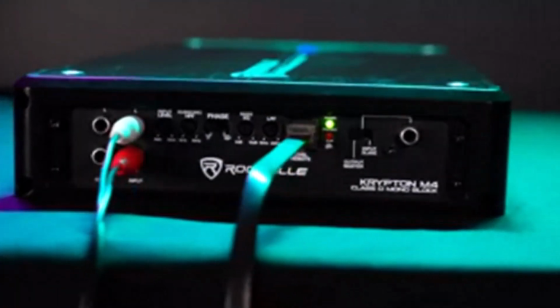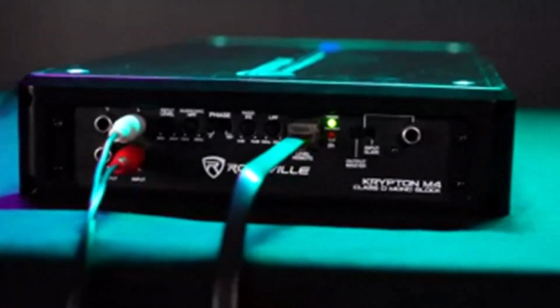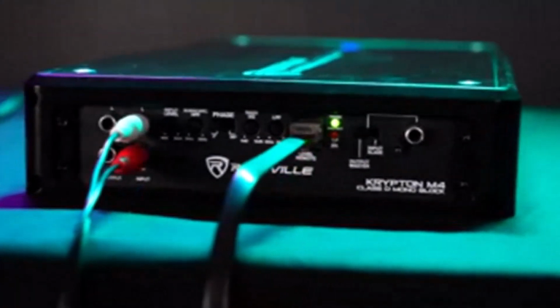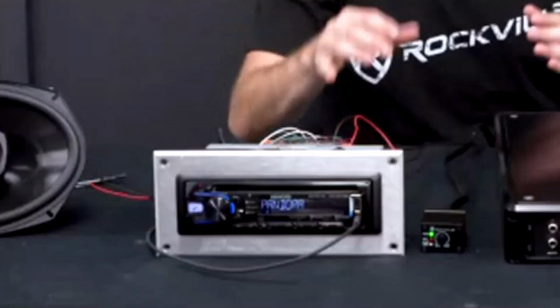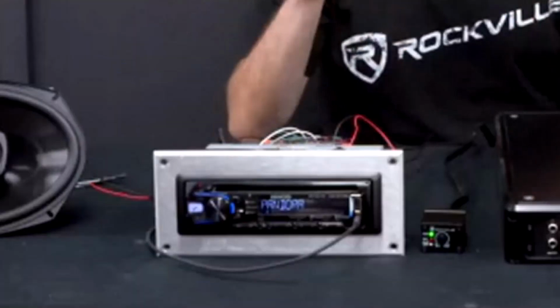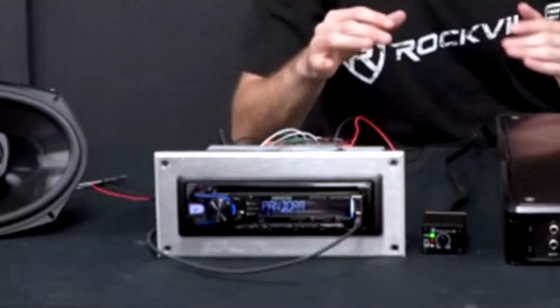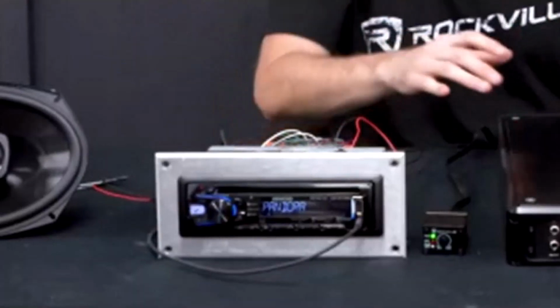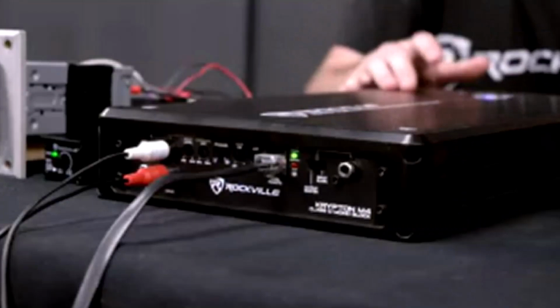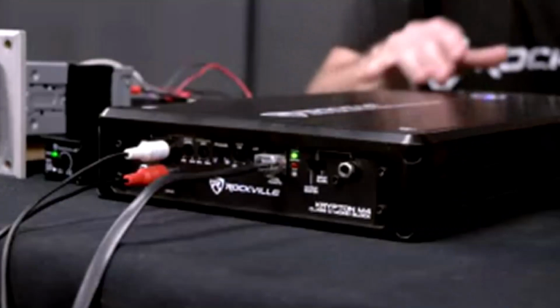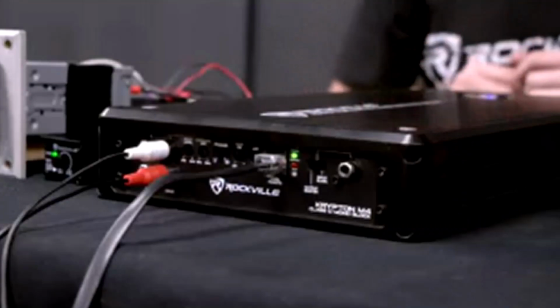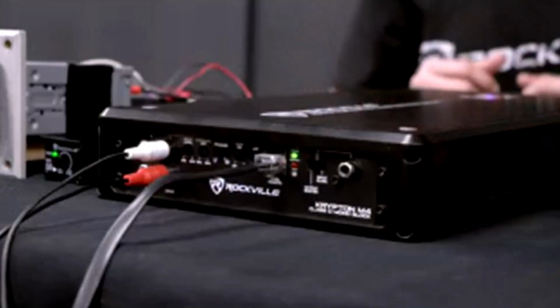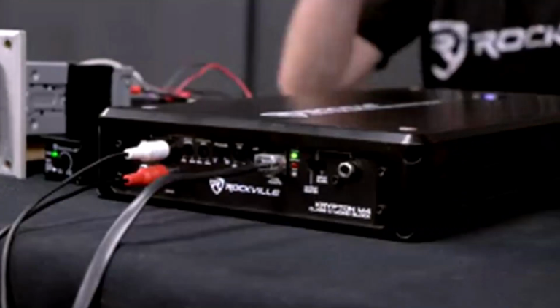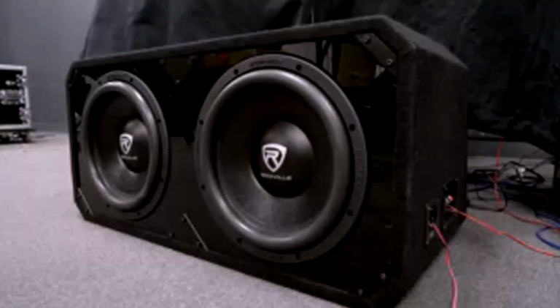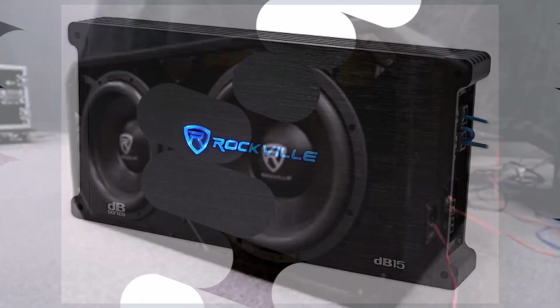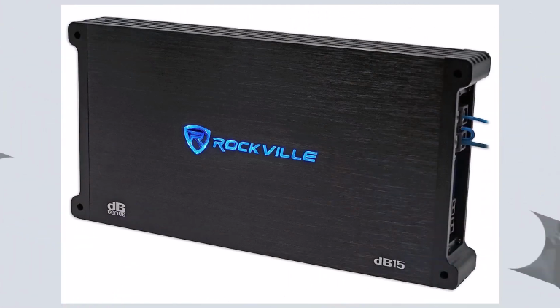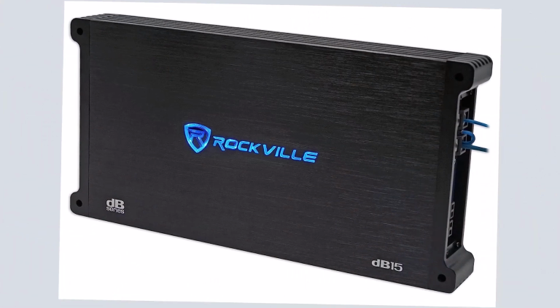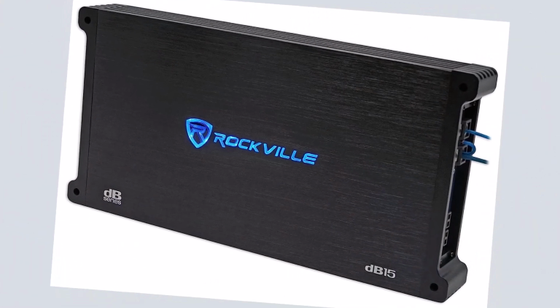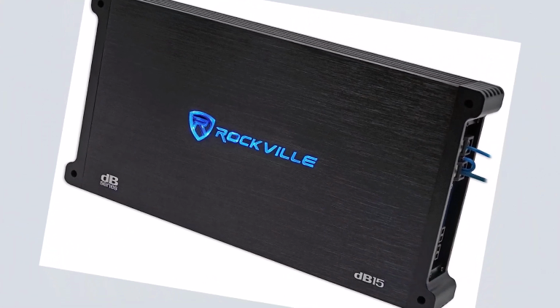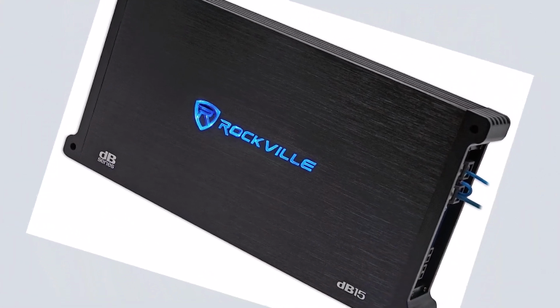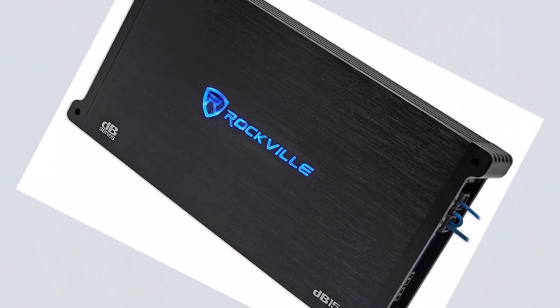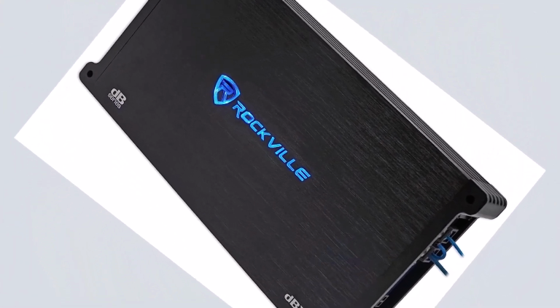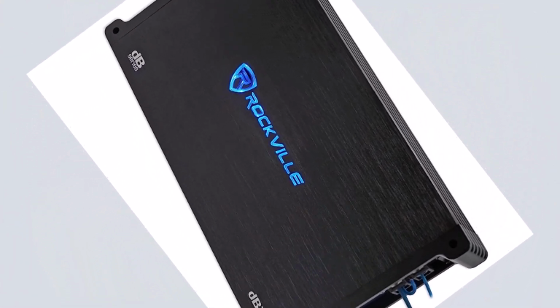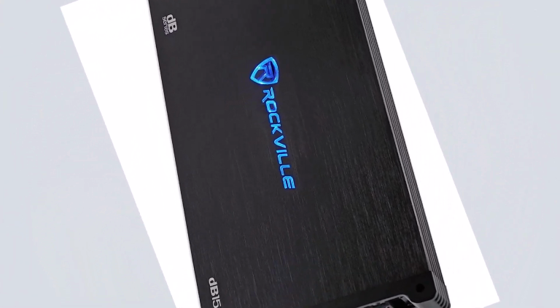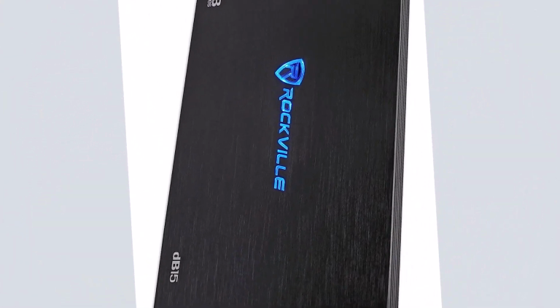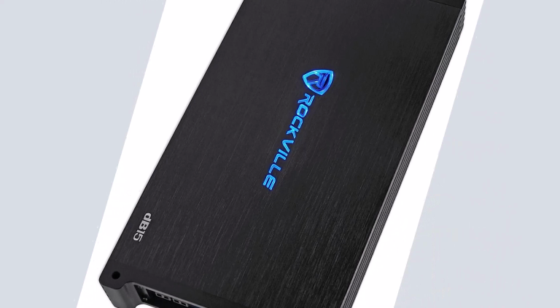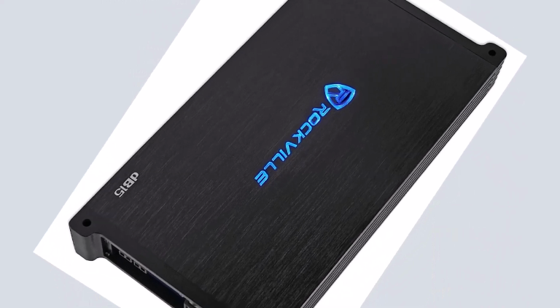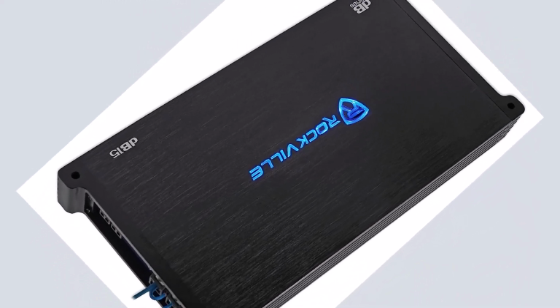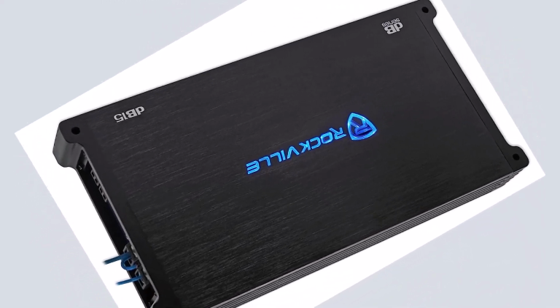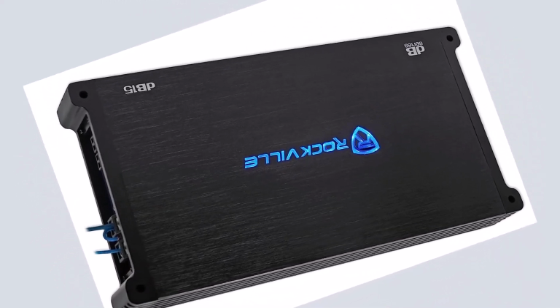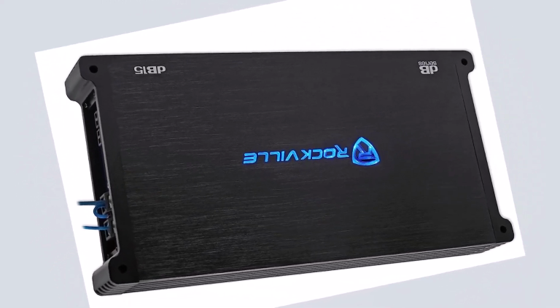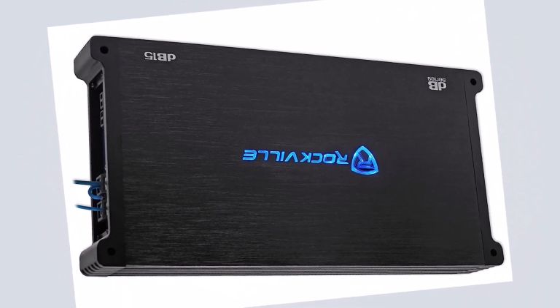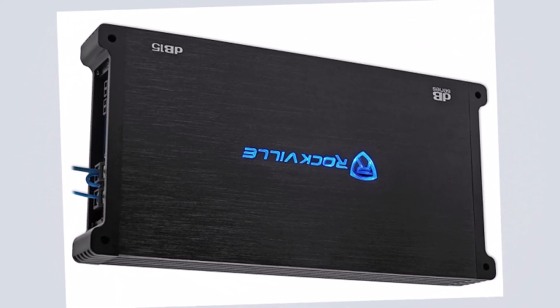It has a 2-ohm stable architecture that allows you to connect many speakers and subwoofers for optimum flexibility. The DB15 provides maximum control over your sound with advanced features including a low-pass crossover, subsonic filter, and bass boost.